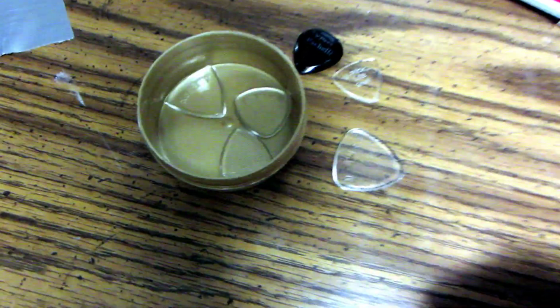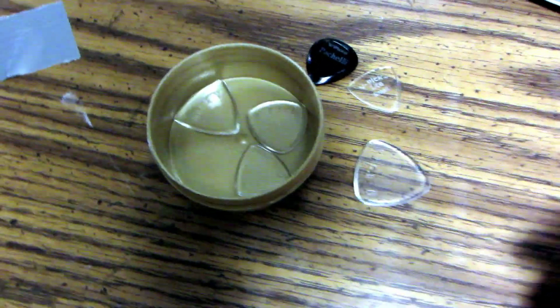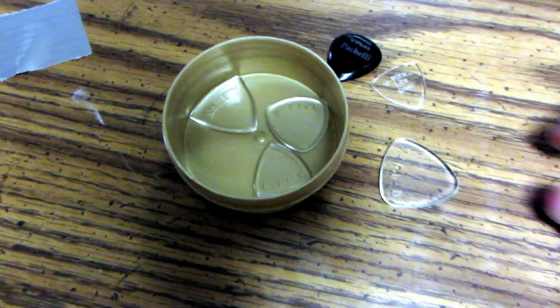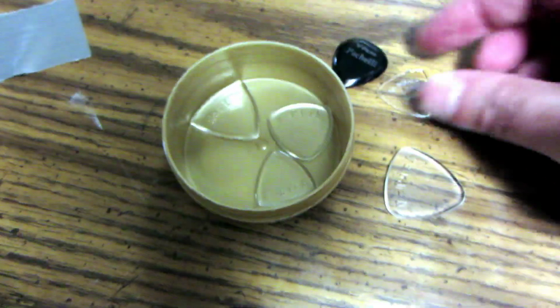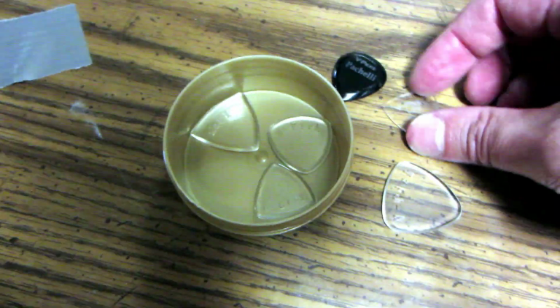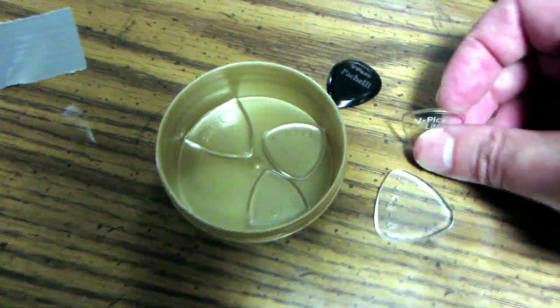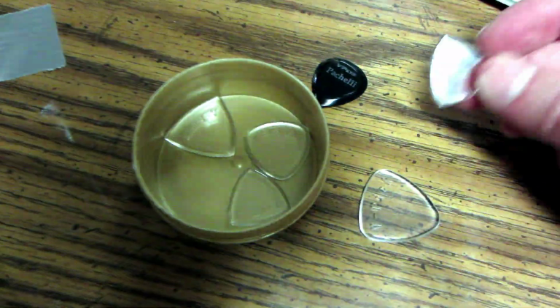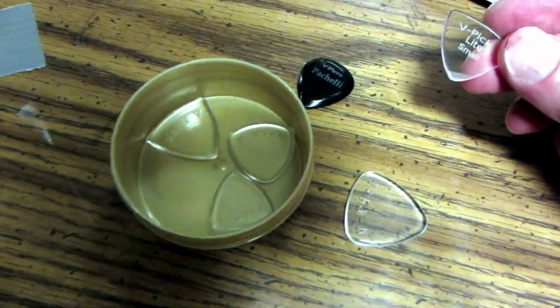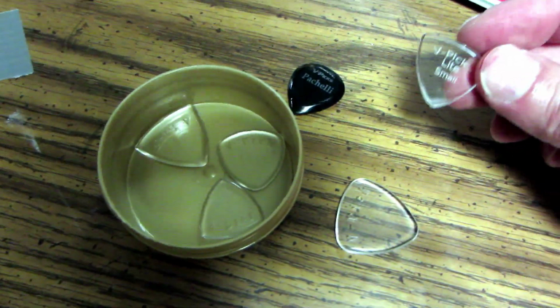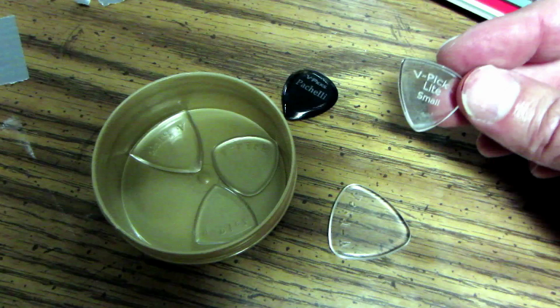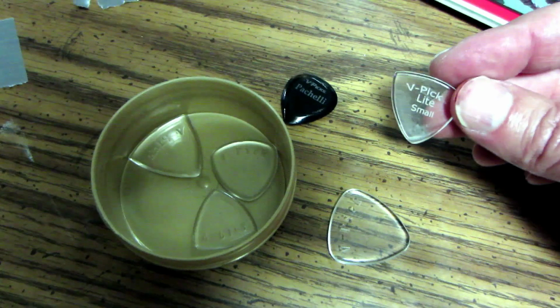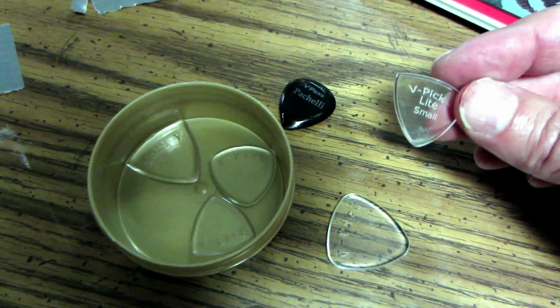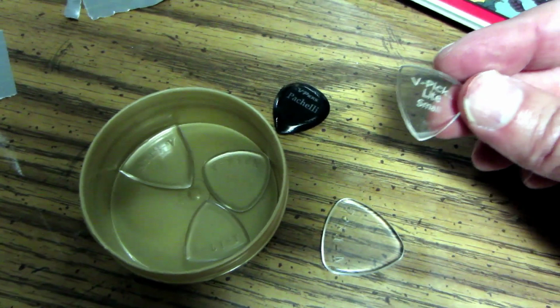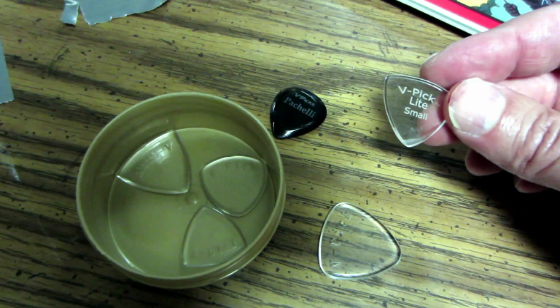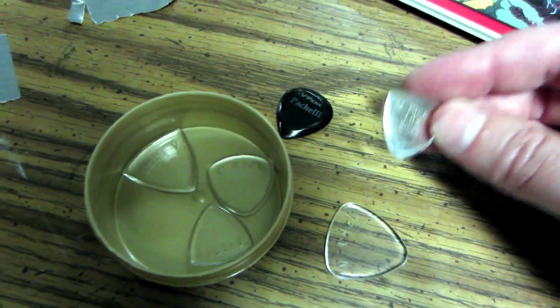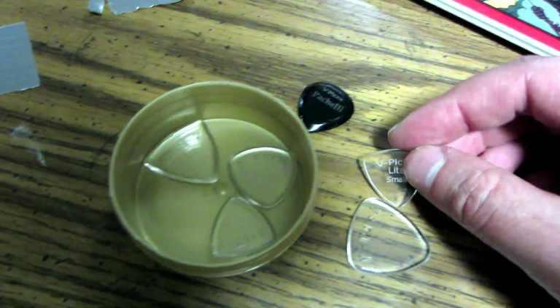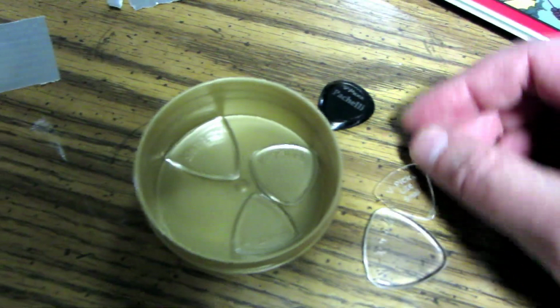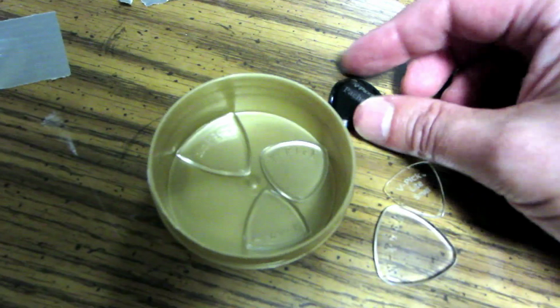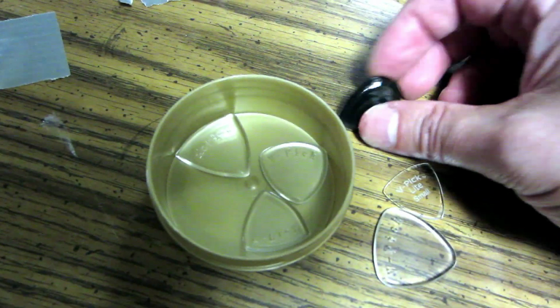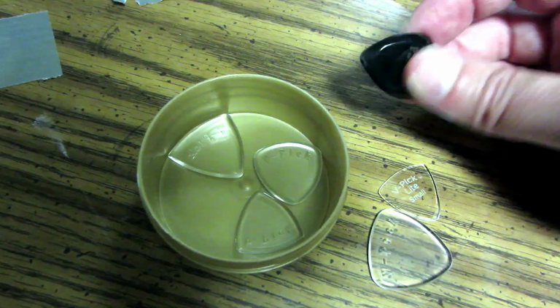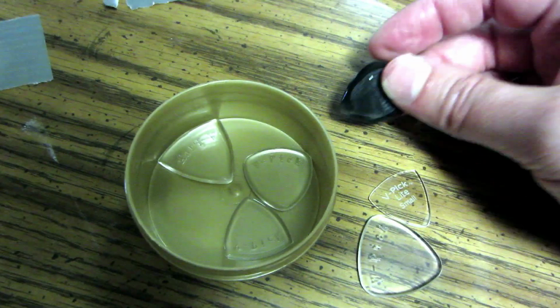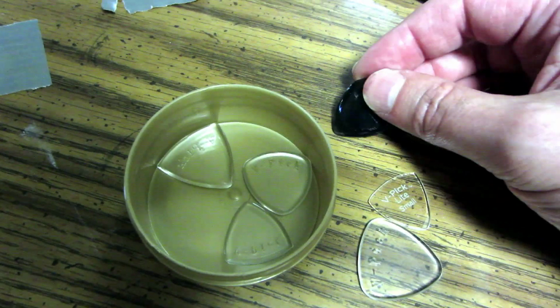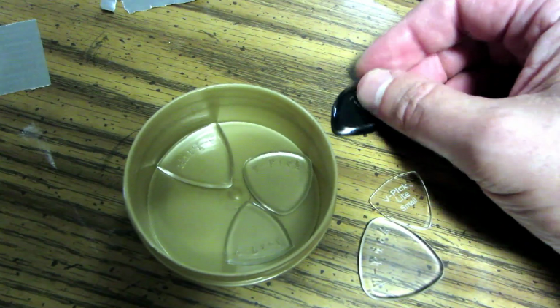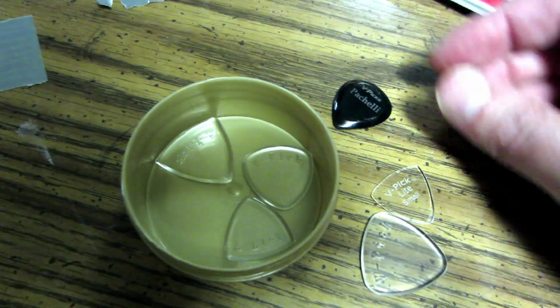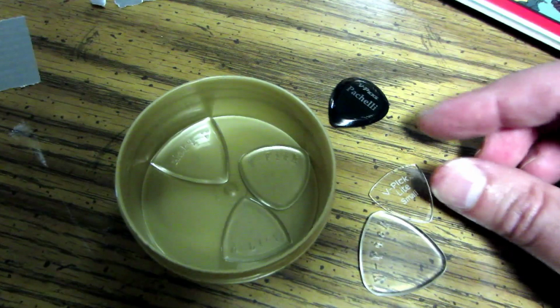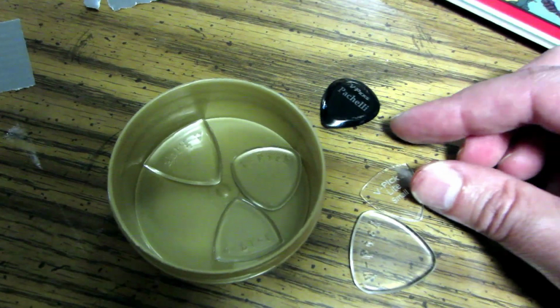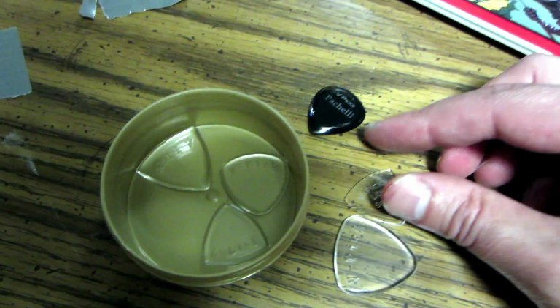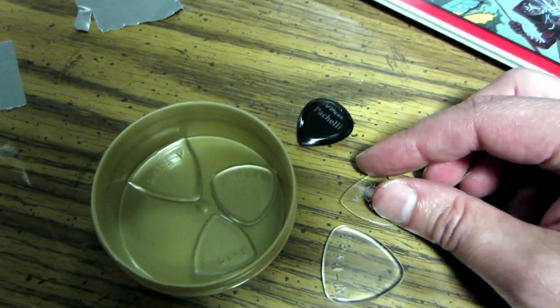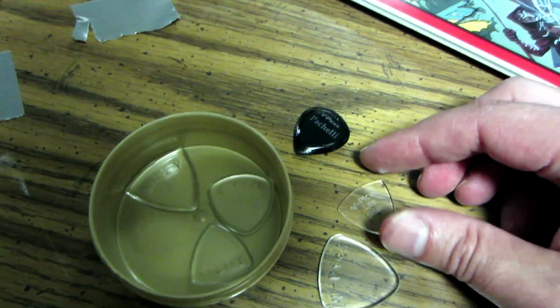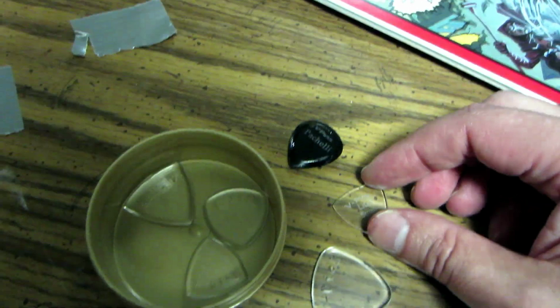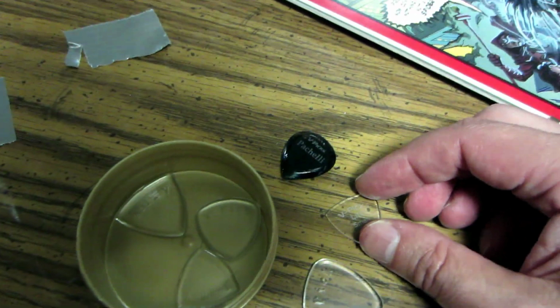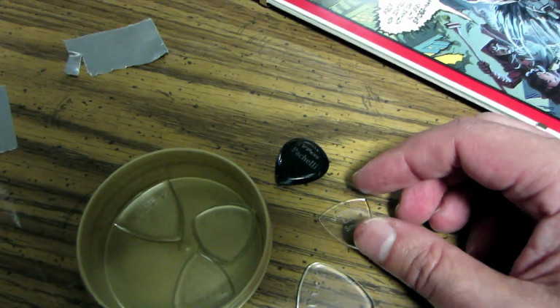Over here I have the V-picks, which are actually really important to me. I think these are acrylic picks. They're really nice, I like them a lot. They're very expensive though. They seem to help my tremolo and alternate picking — at least that's what I think.